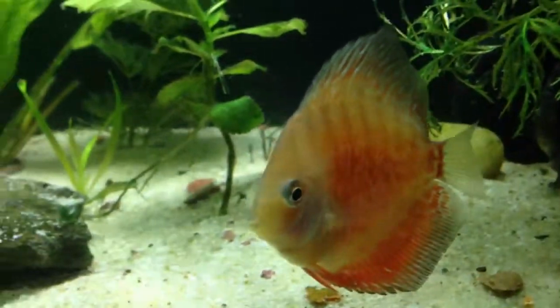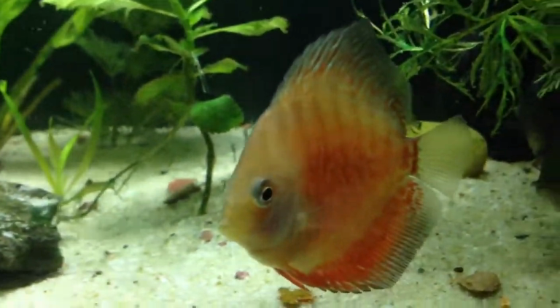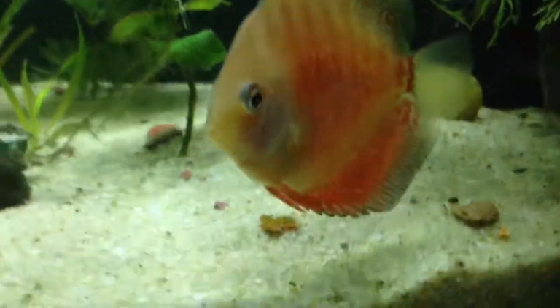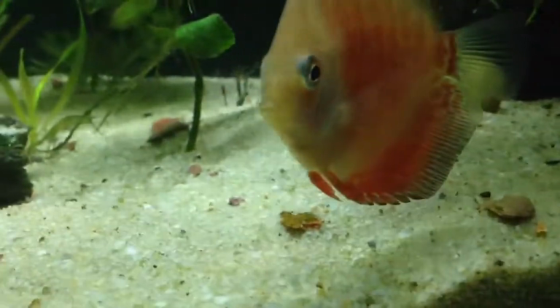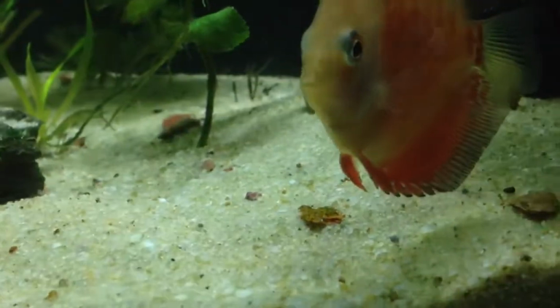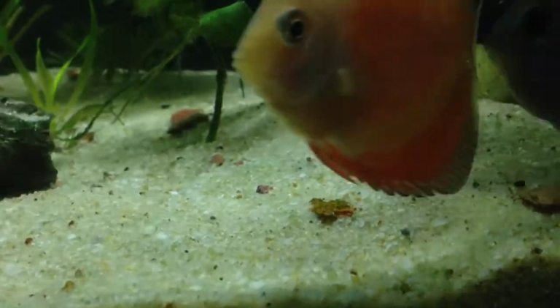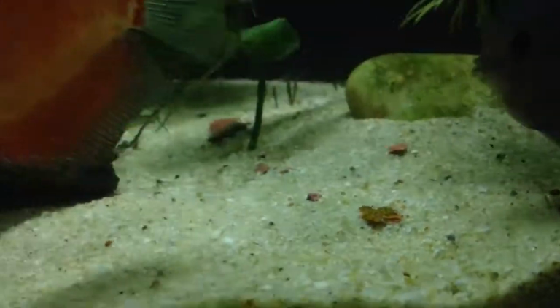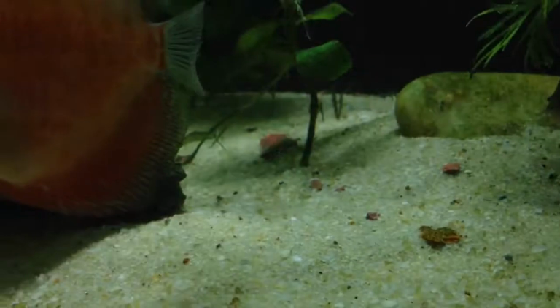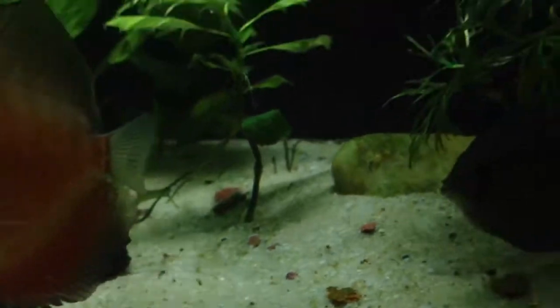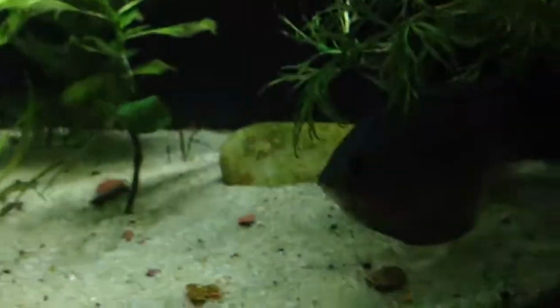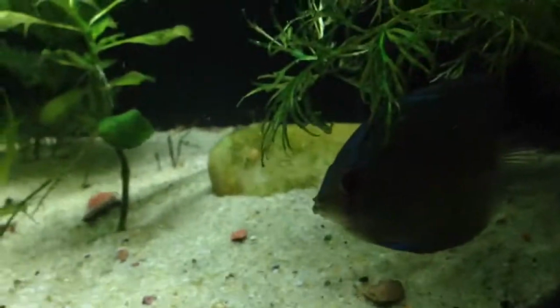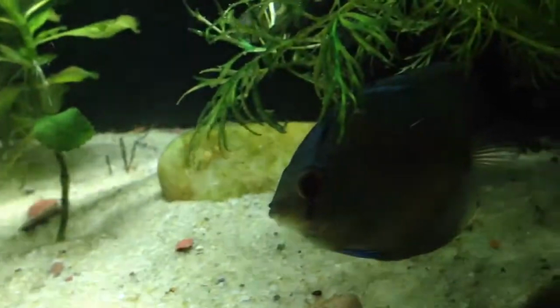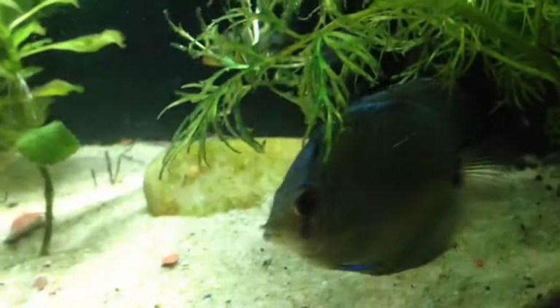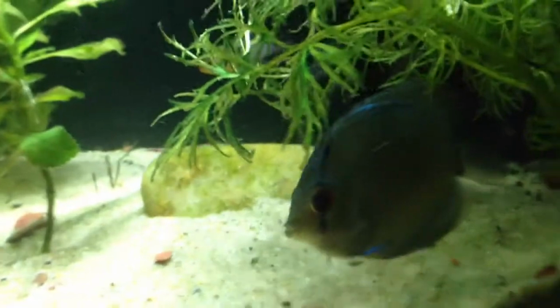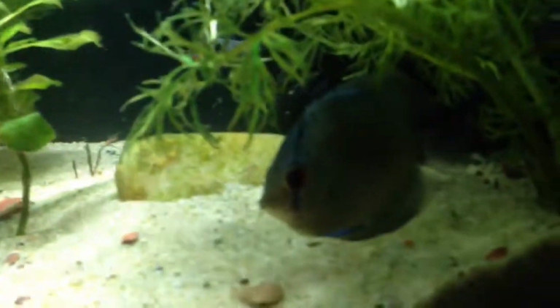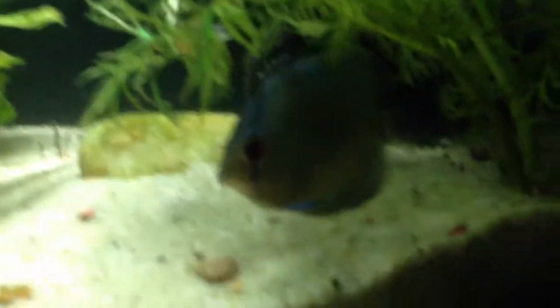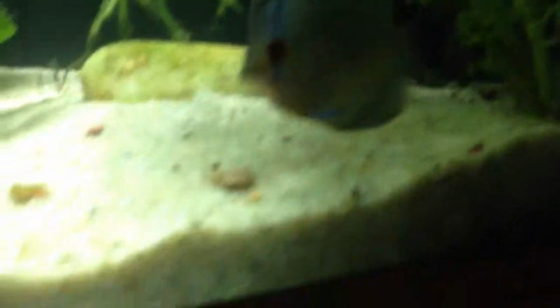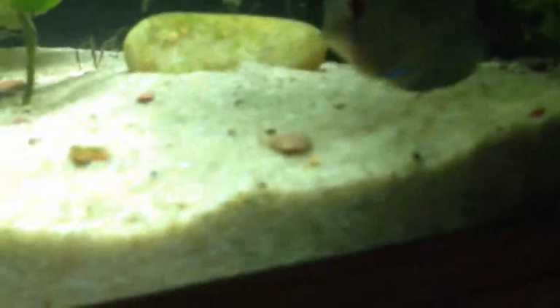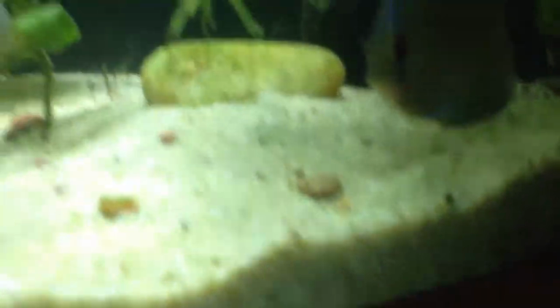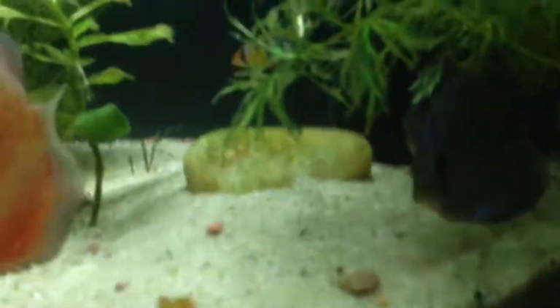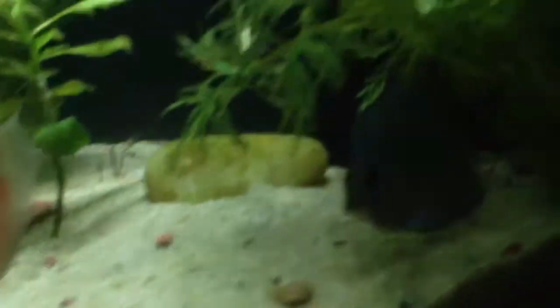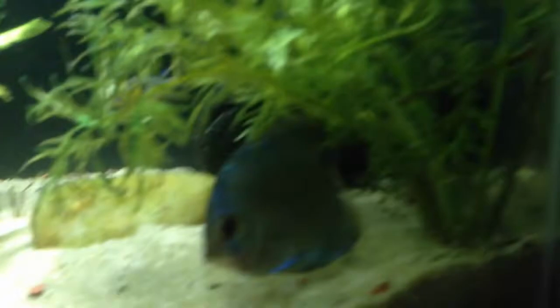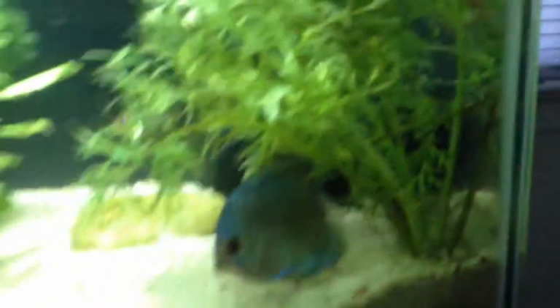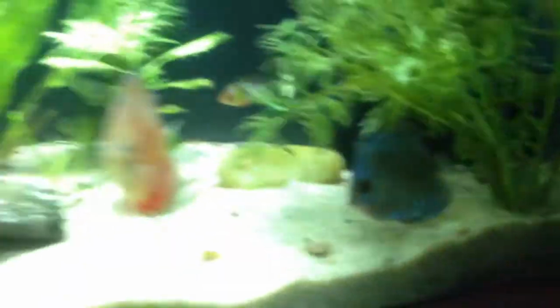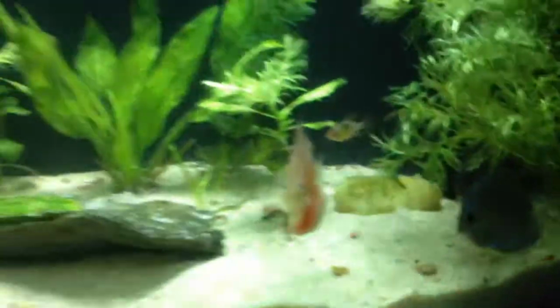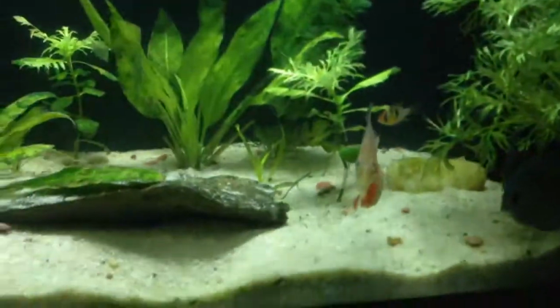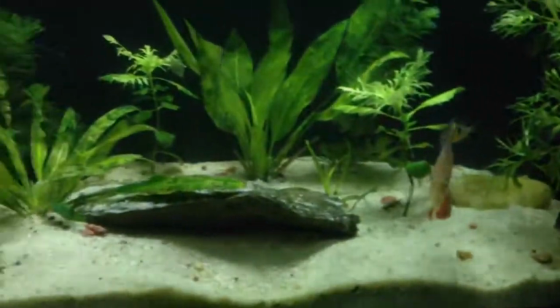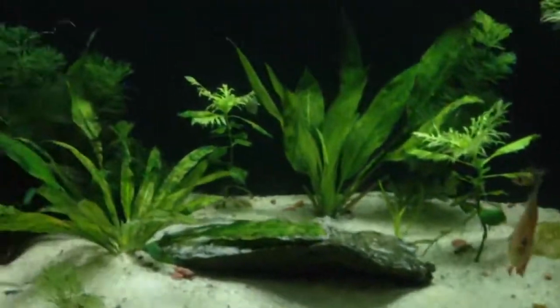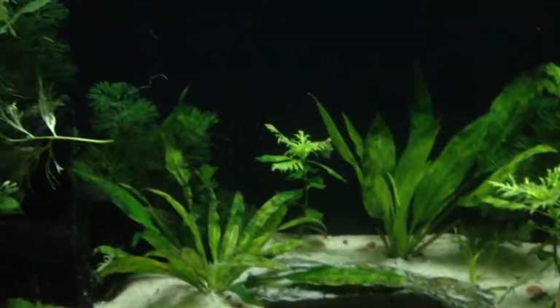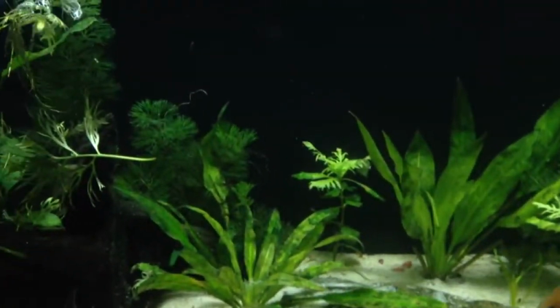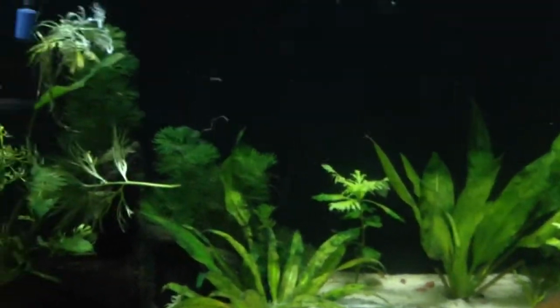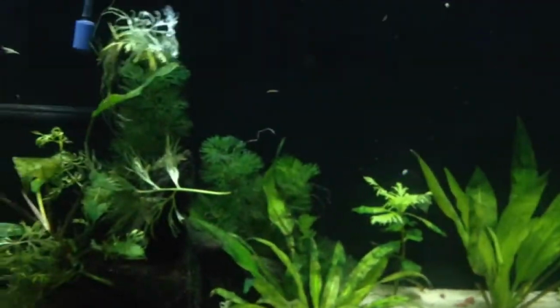I can hear my discus — they're a little scared. Hey buddy! Looks like one got picked on by that blue one, but no one's hiding and everyone's doing fine.